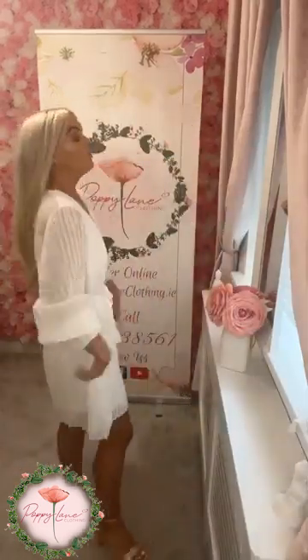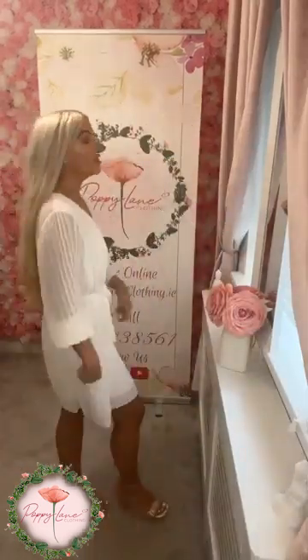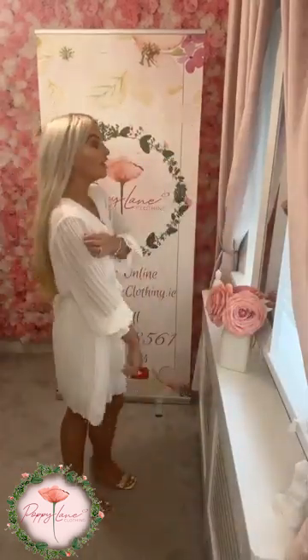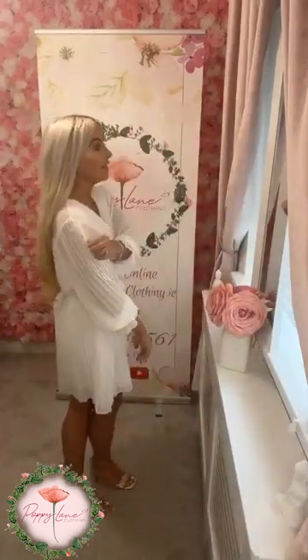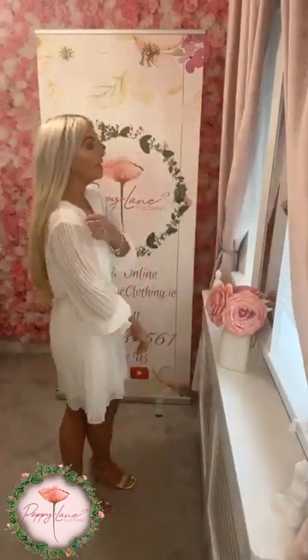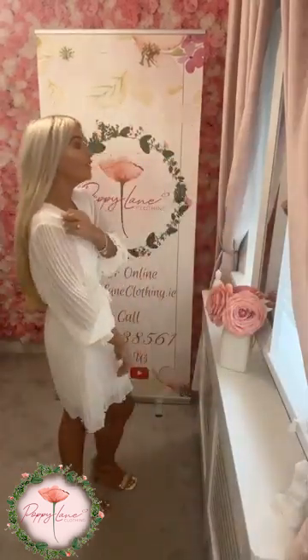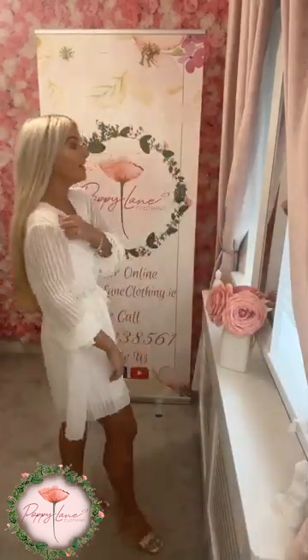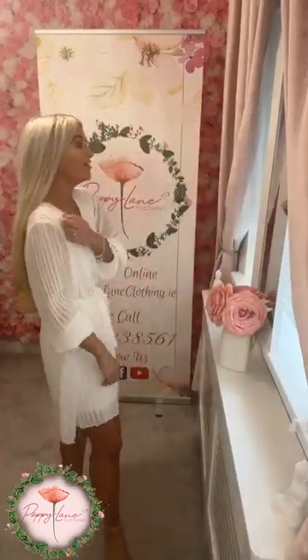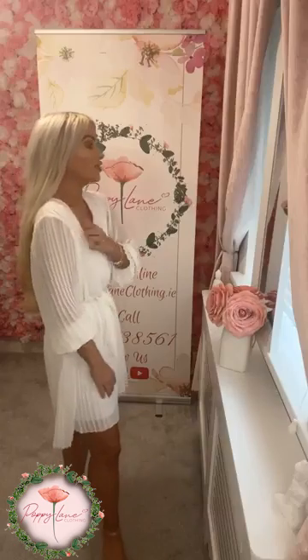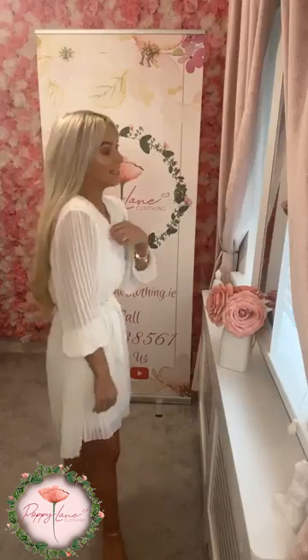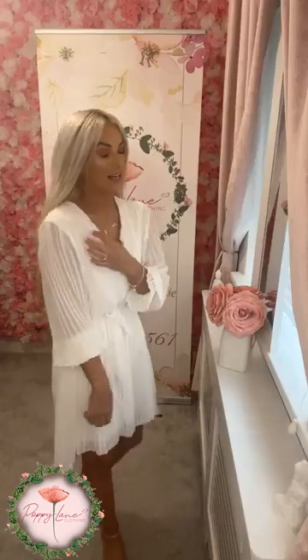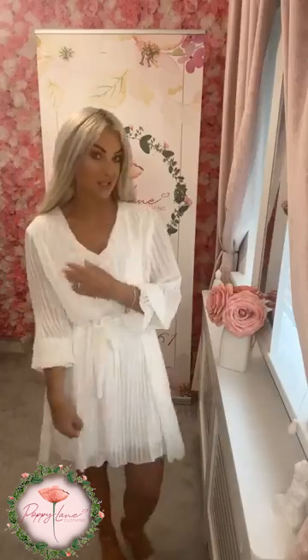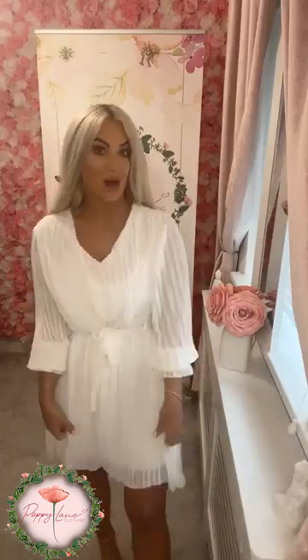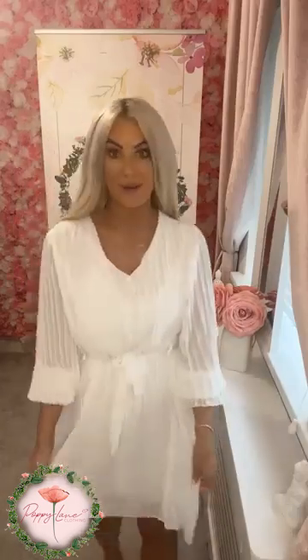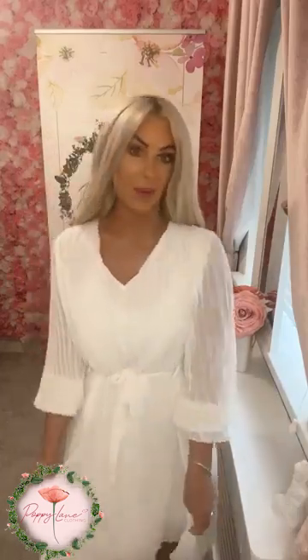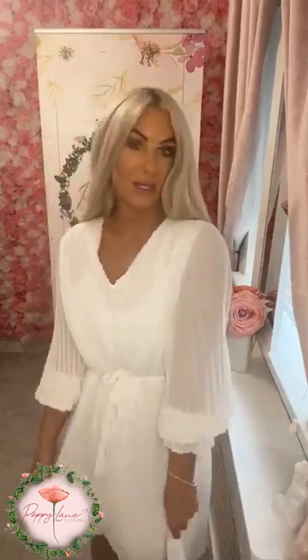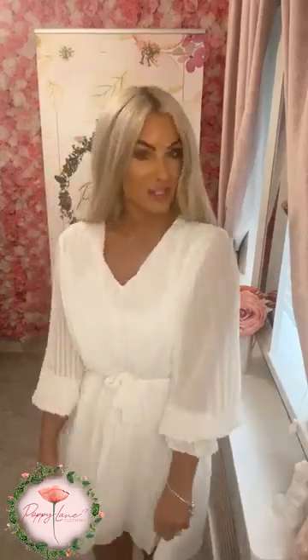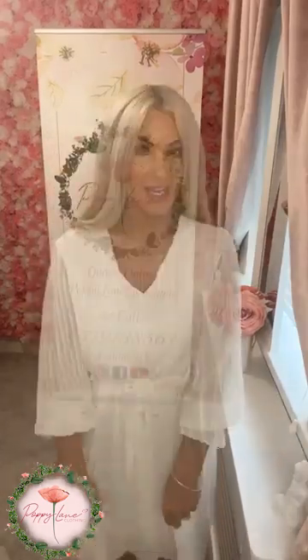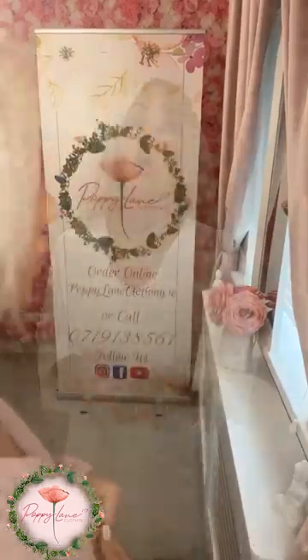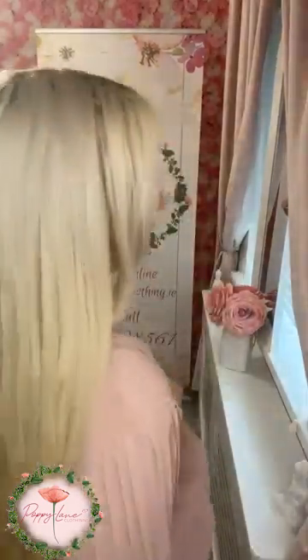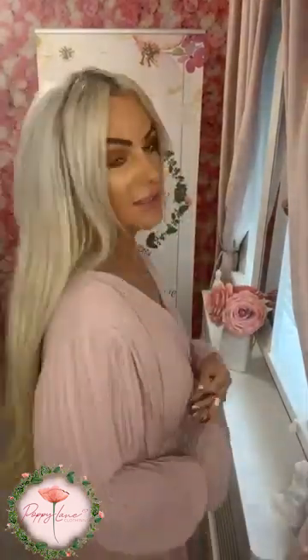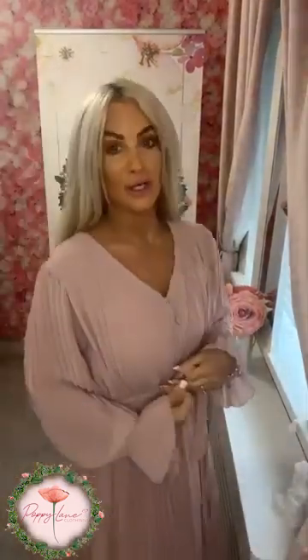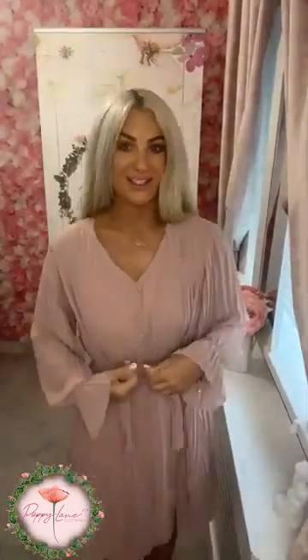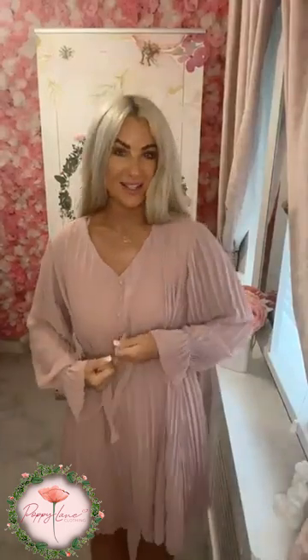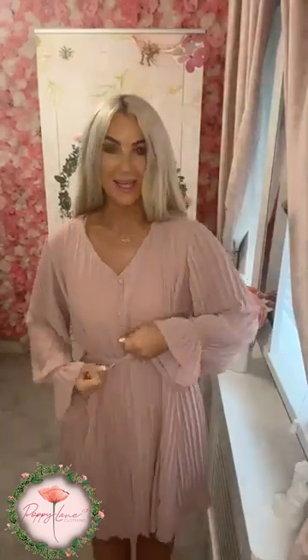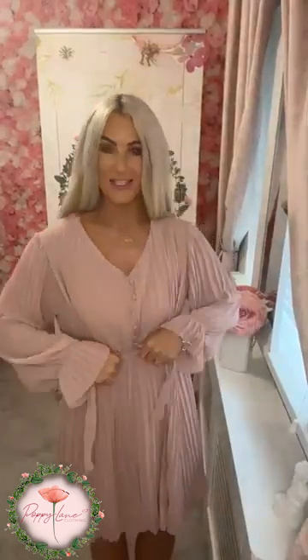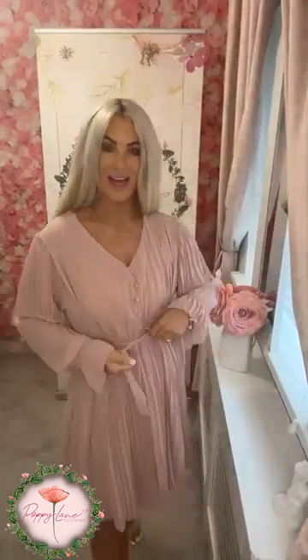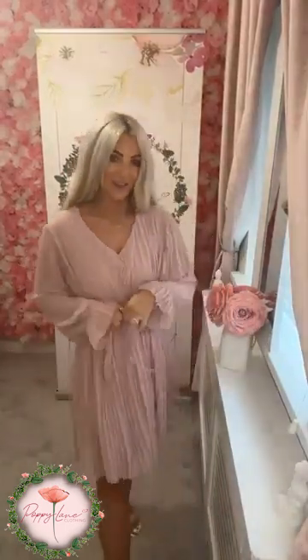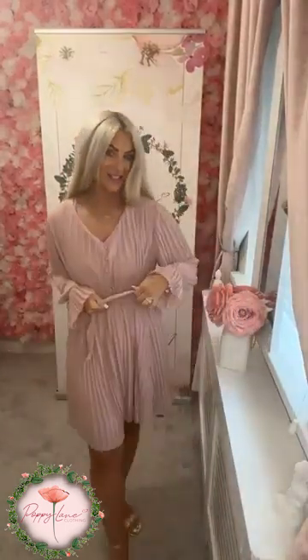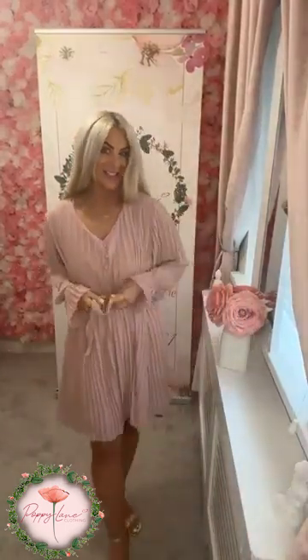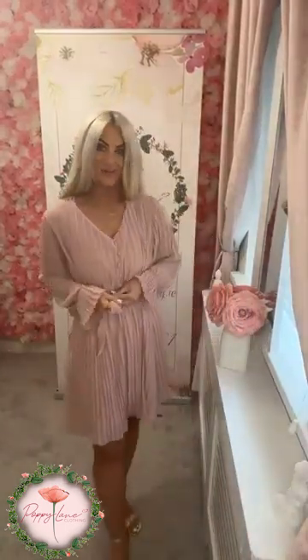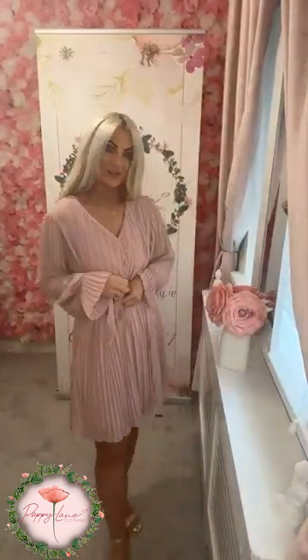So $44.99, one size on your little dress. It is available to shop on our website, poppylaneclothing.ie. Third and final color in the same dress — we have the stunning soft blush.